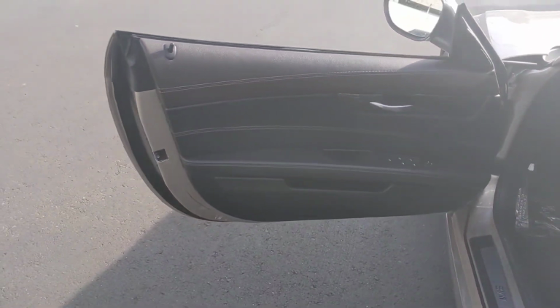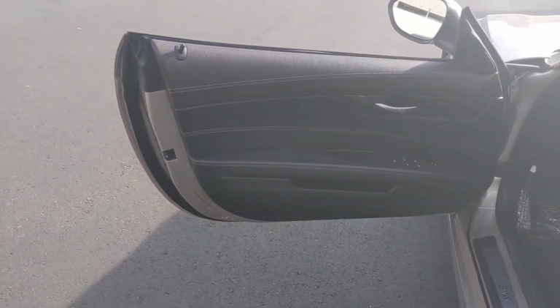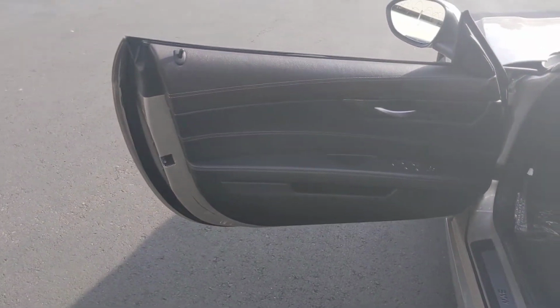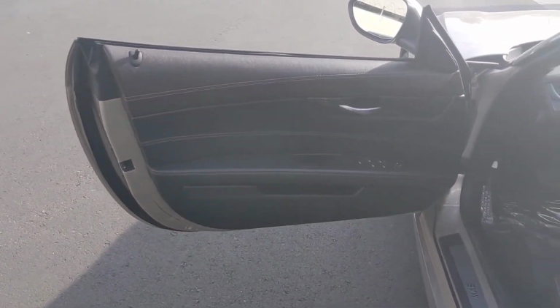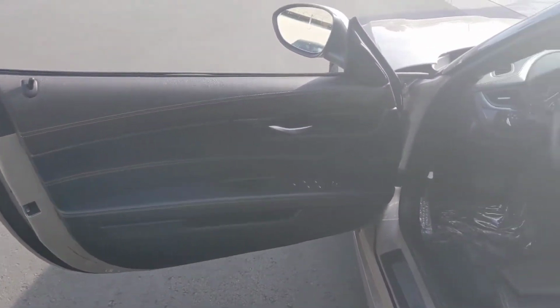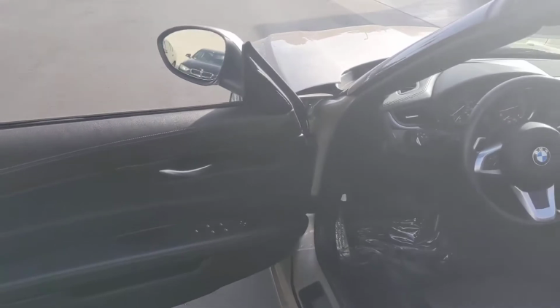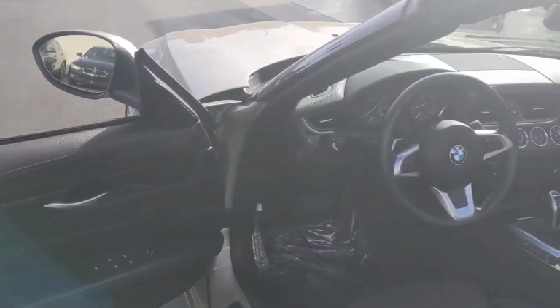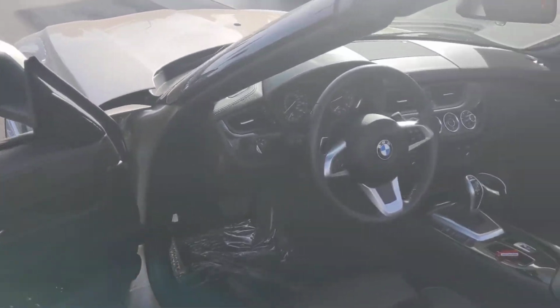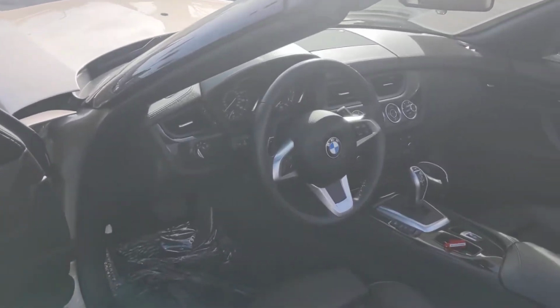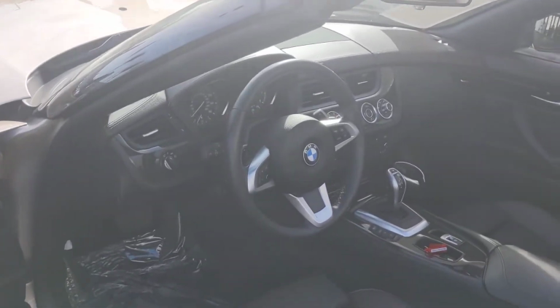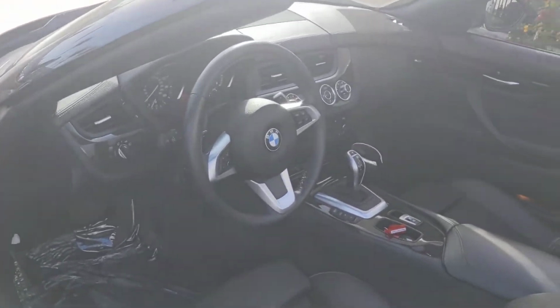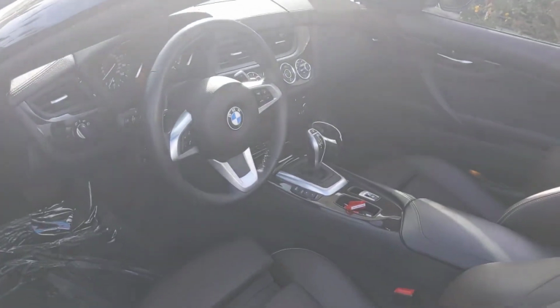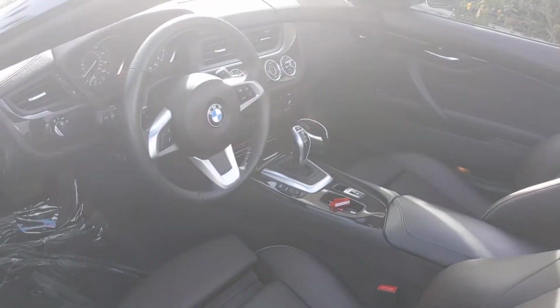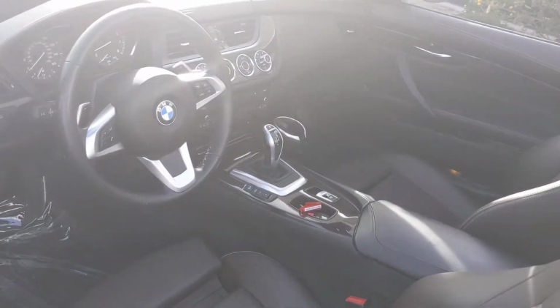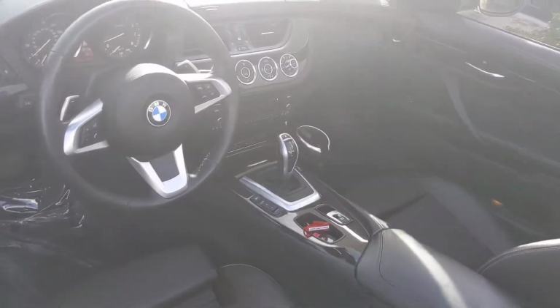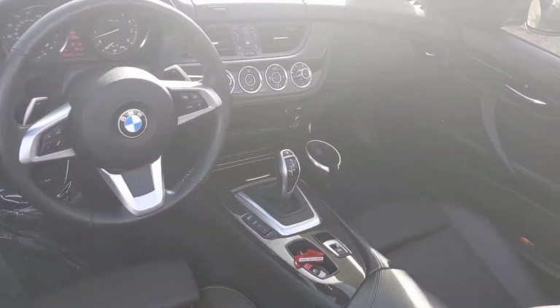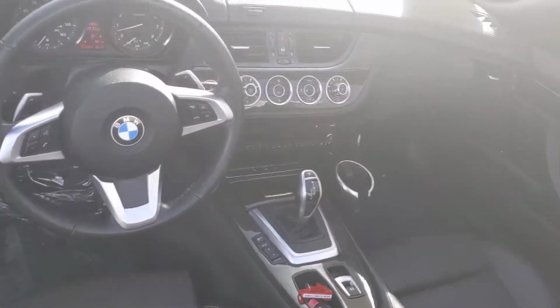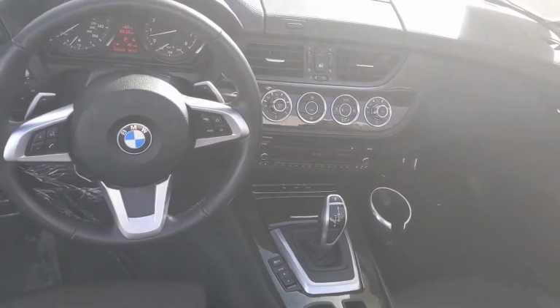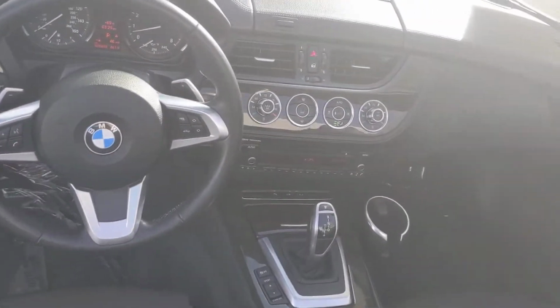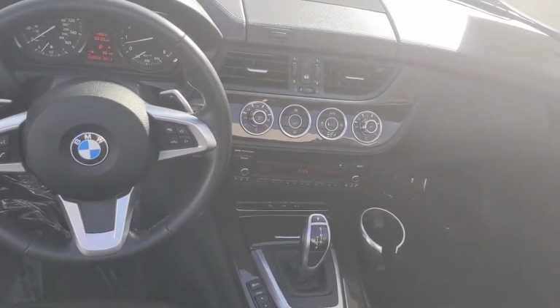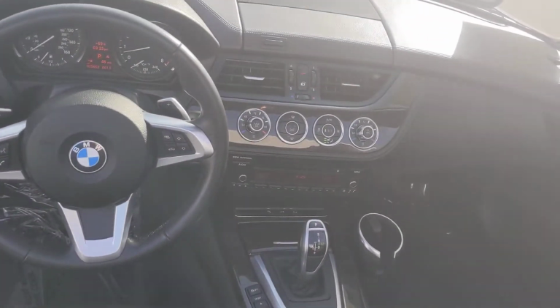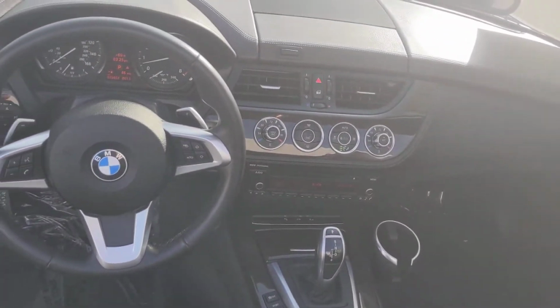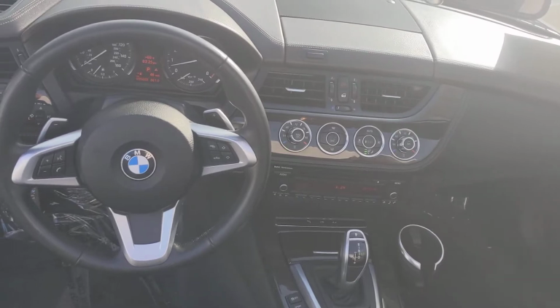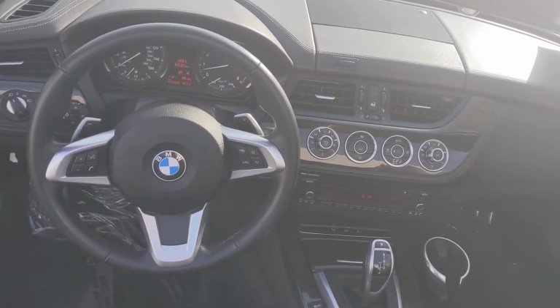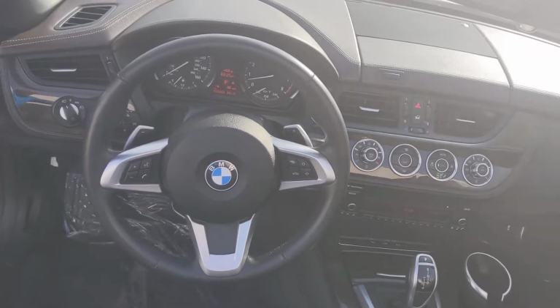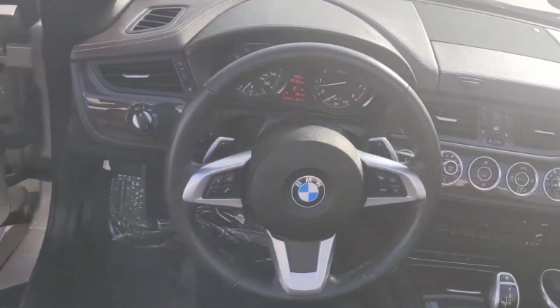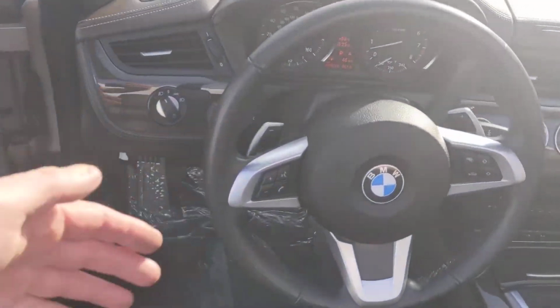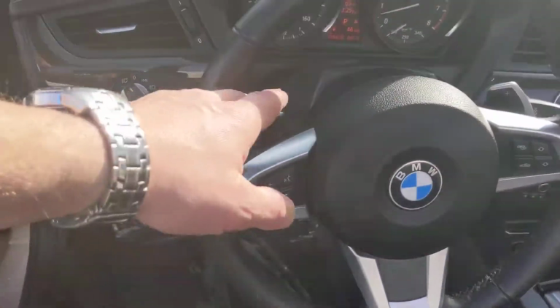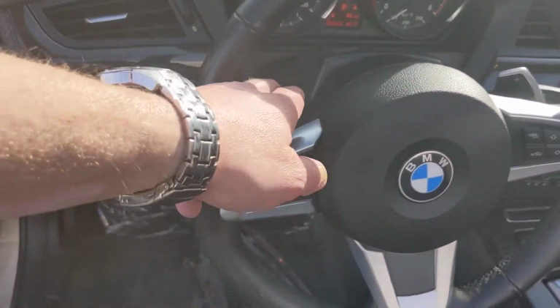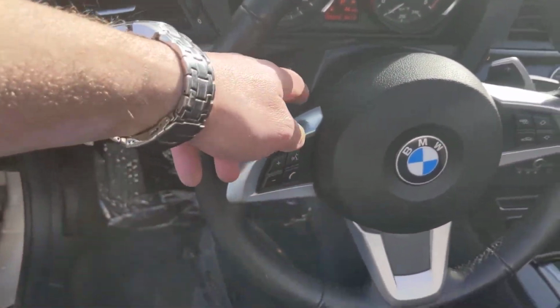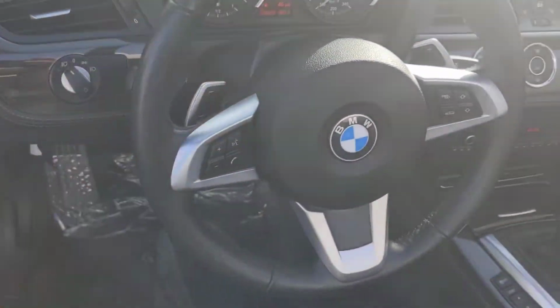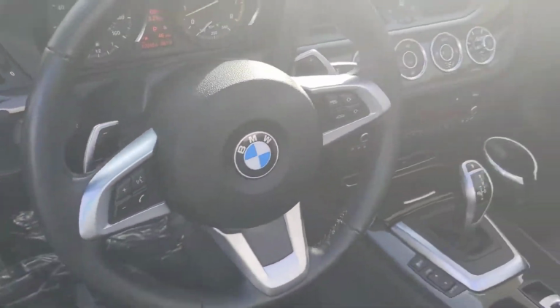This does have comfort access keyless entry doors and push button start — you don't need to put the key fob into the ignition. And there are paddle shifters for a little fun driving.